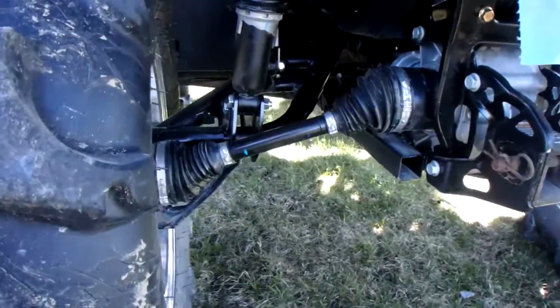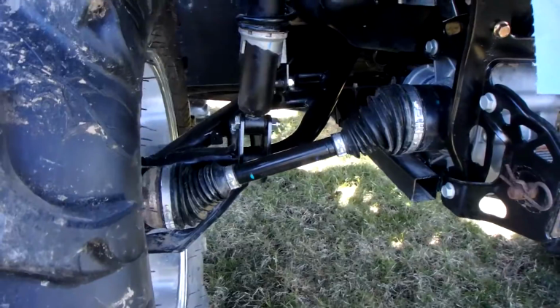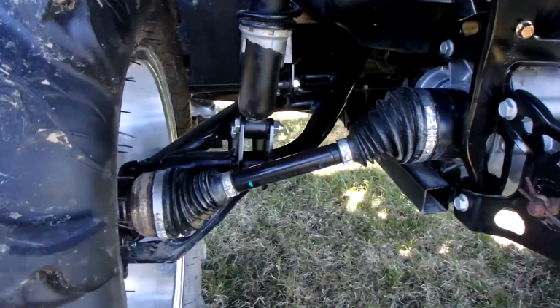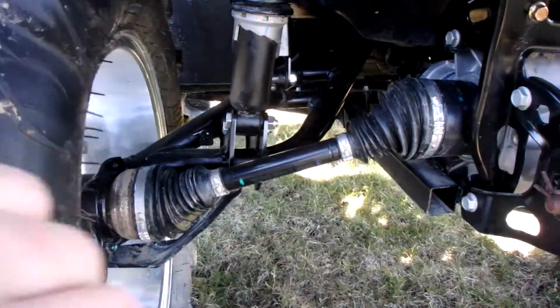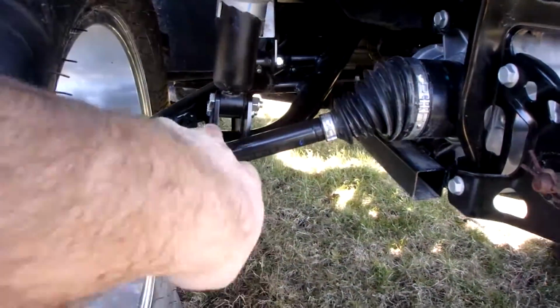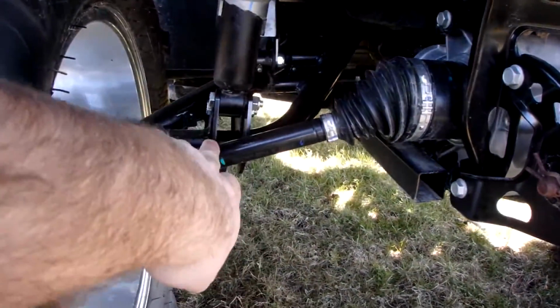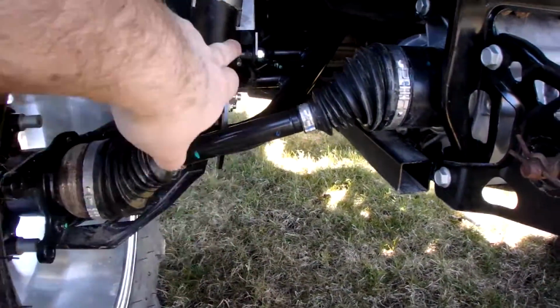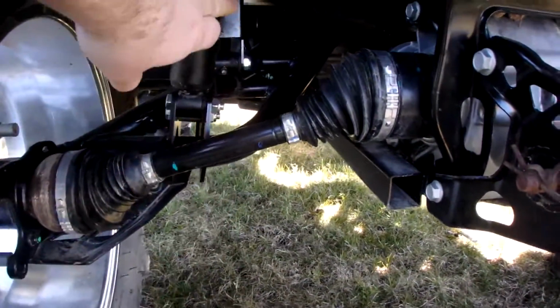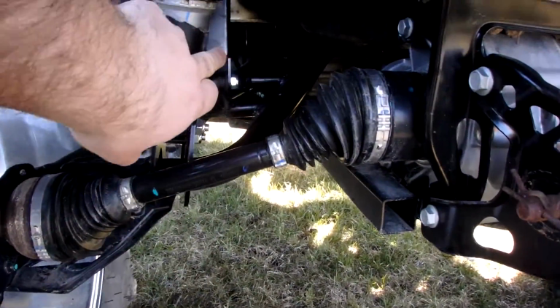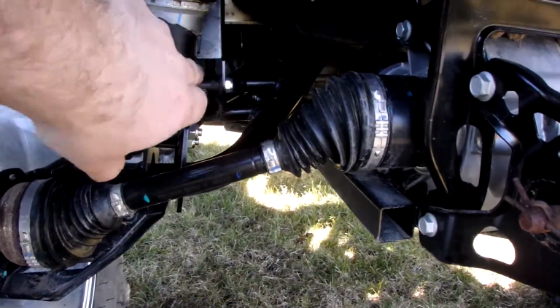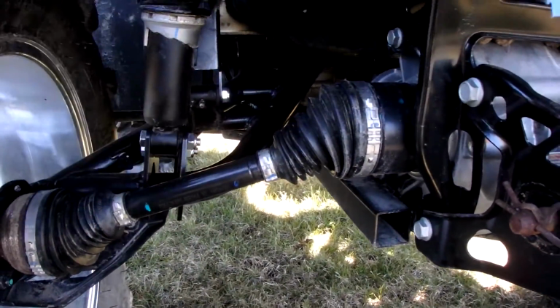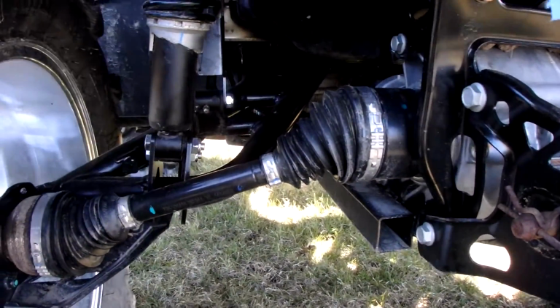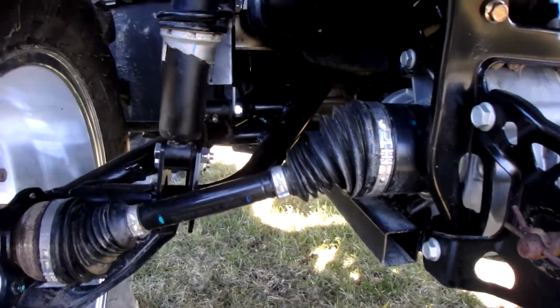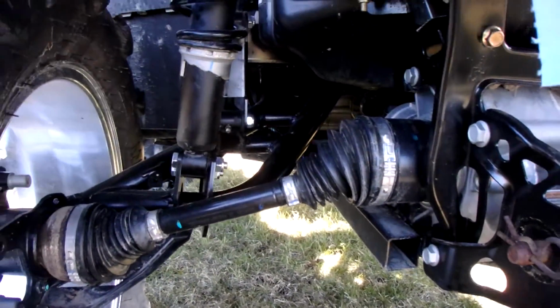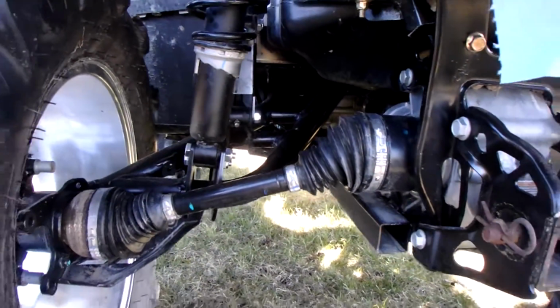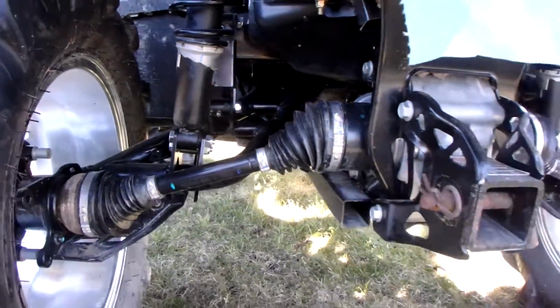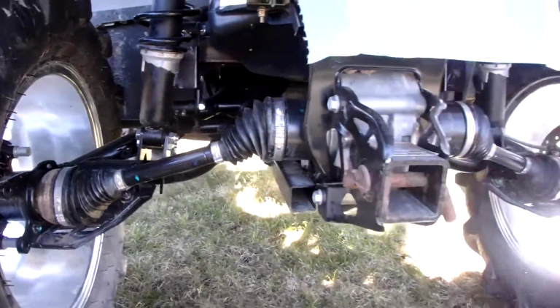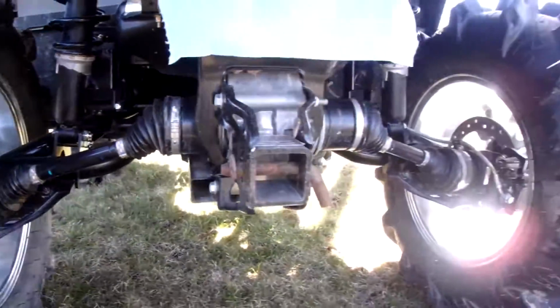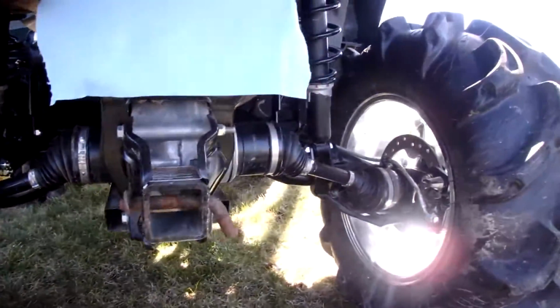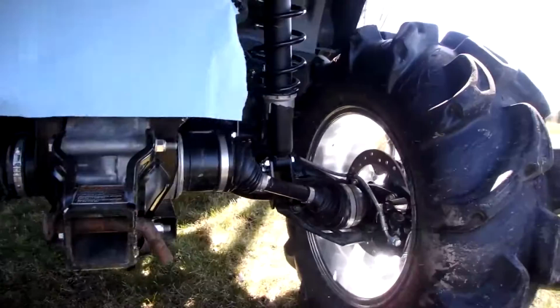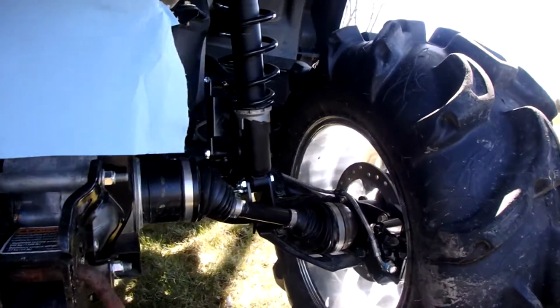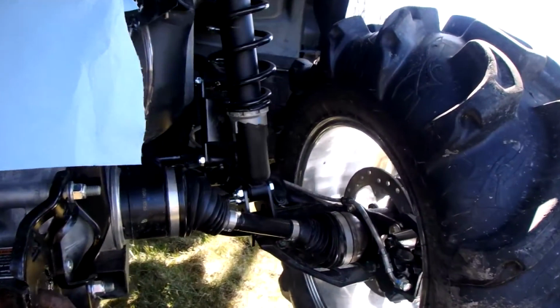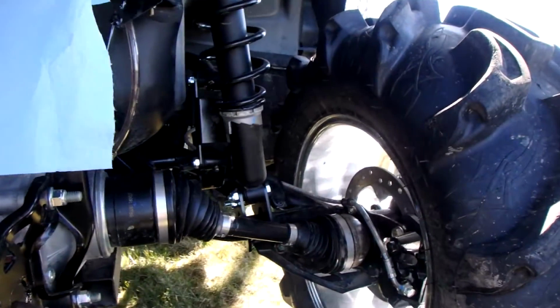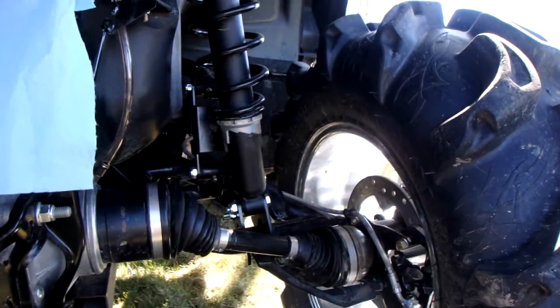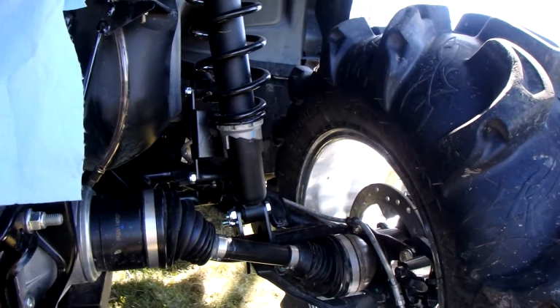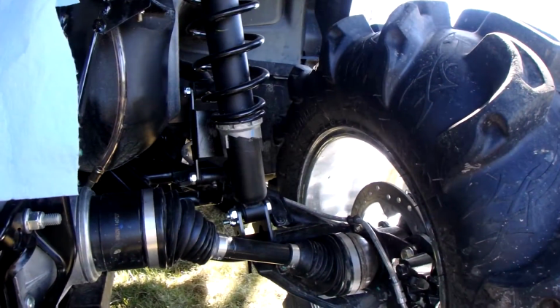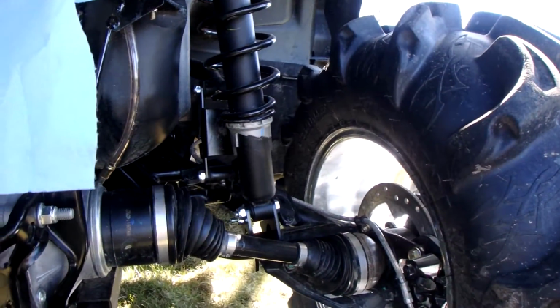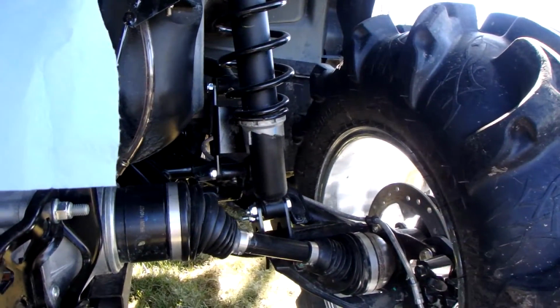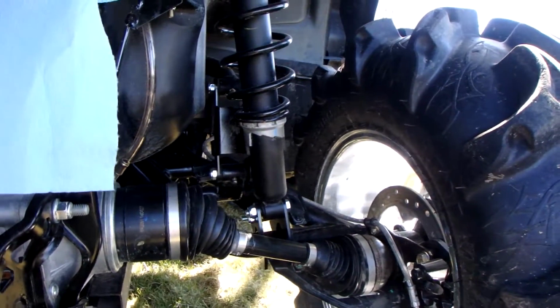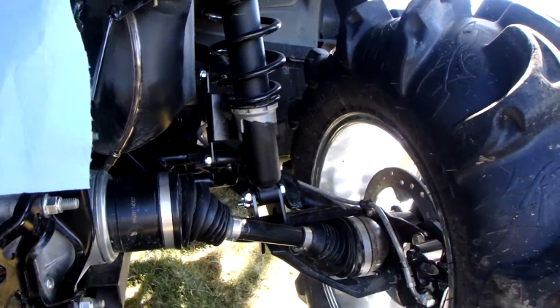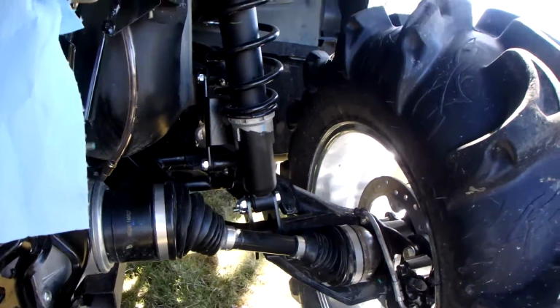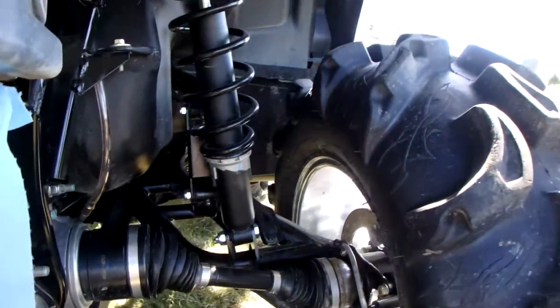There's a bracket here, another bracket there for the sway bar — same on the other side. Again, can't really see them that well.